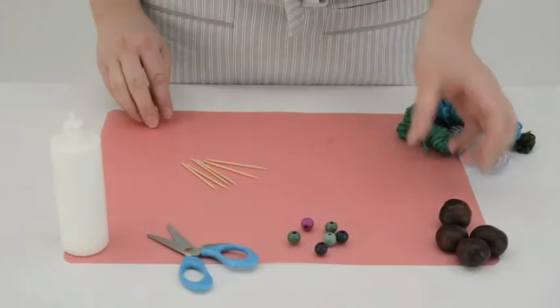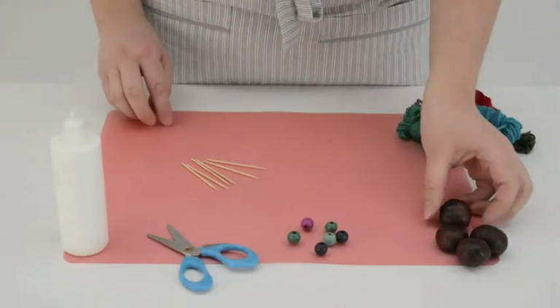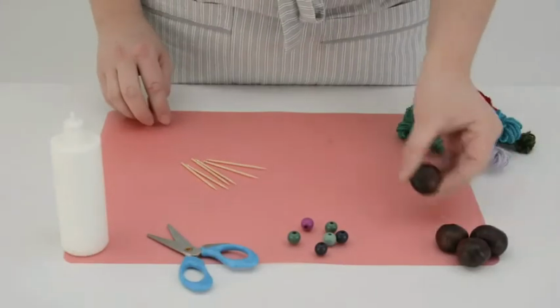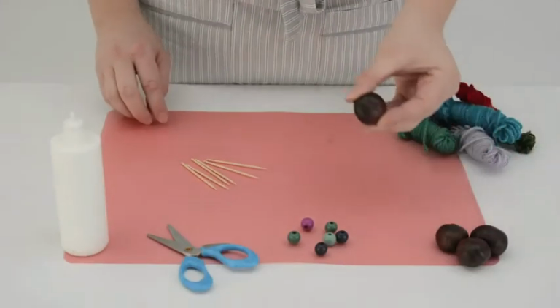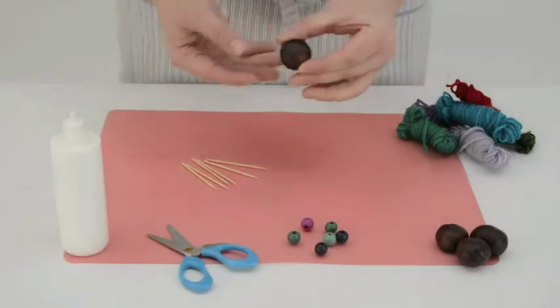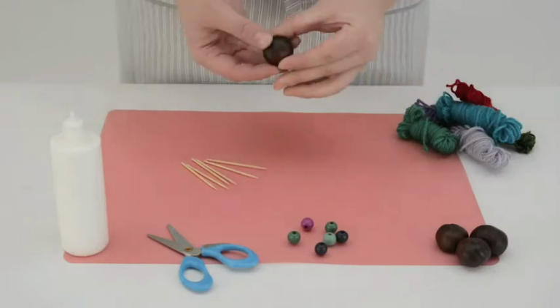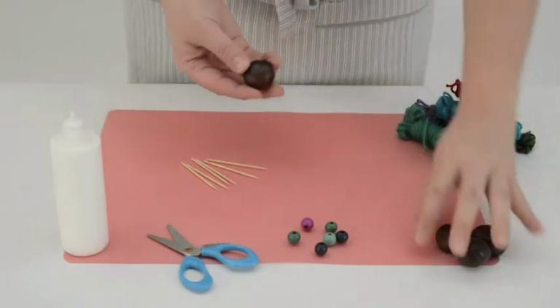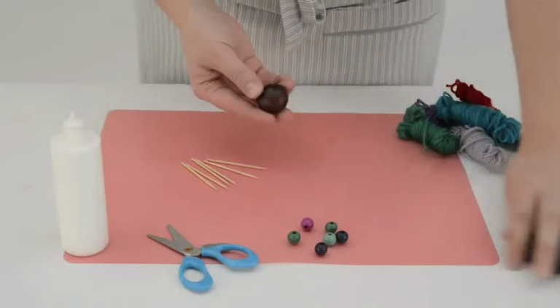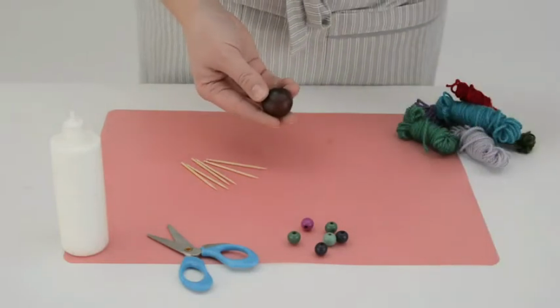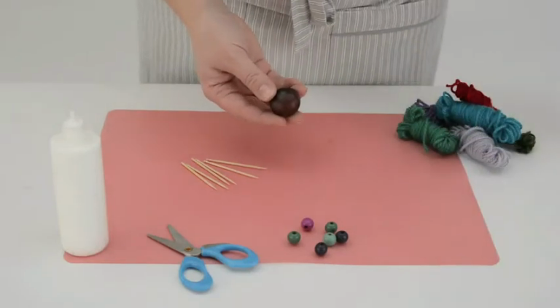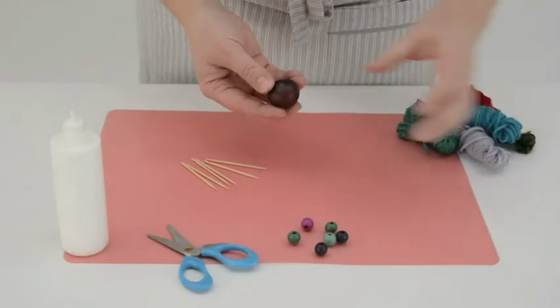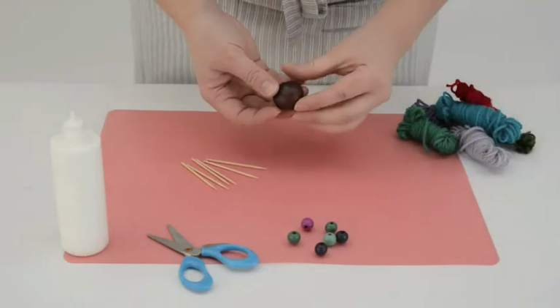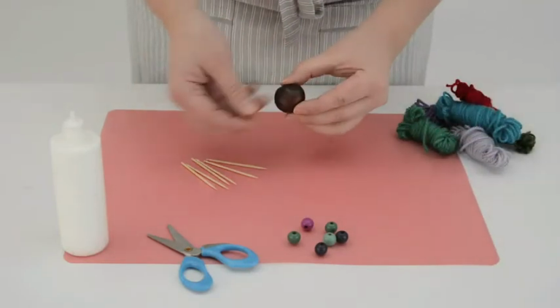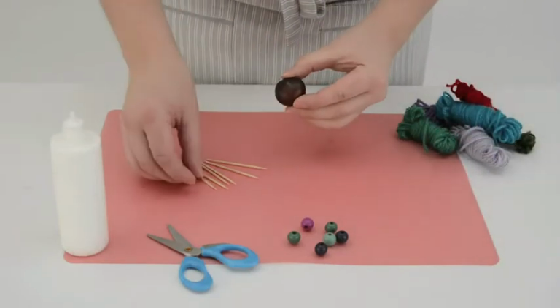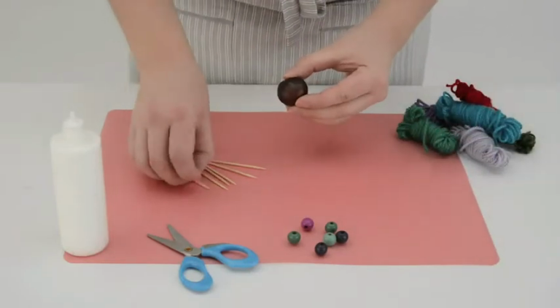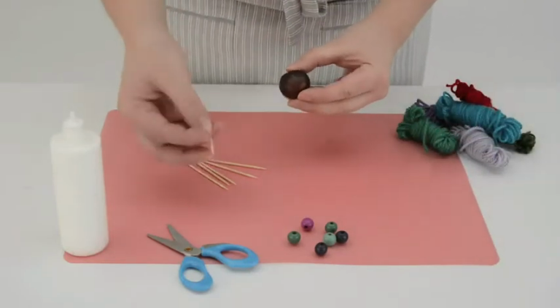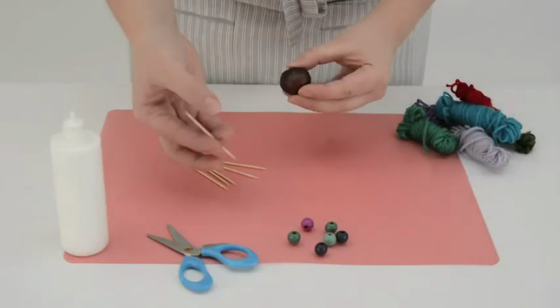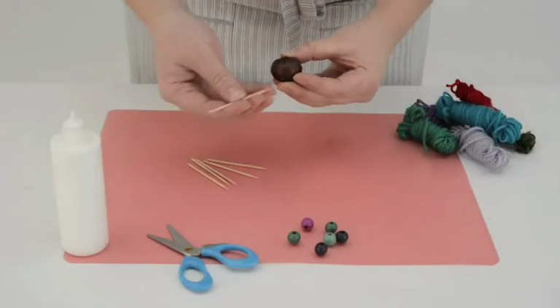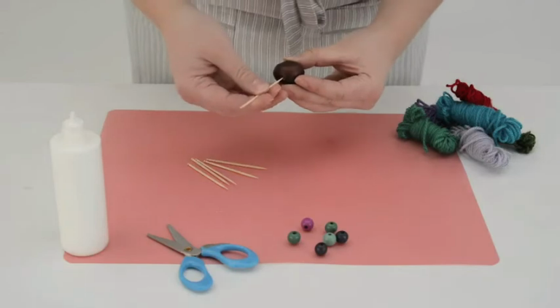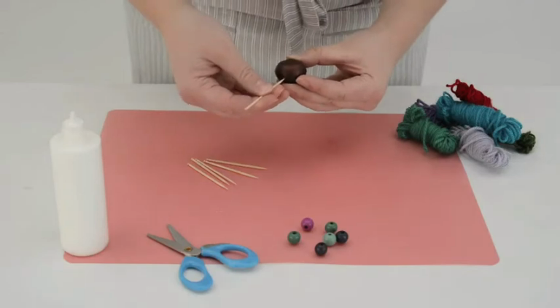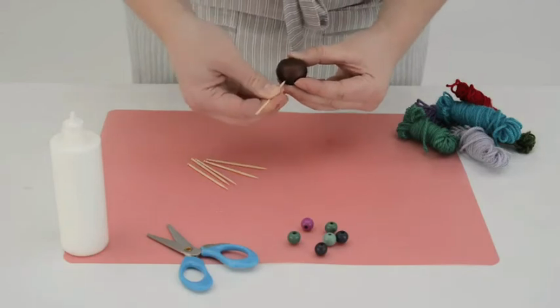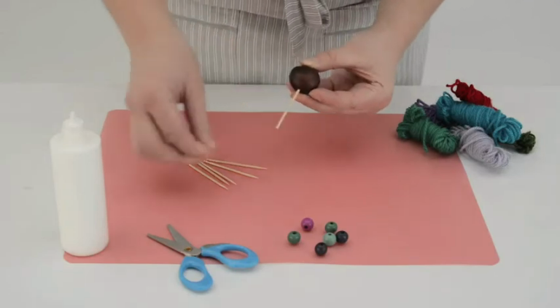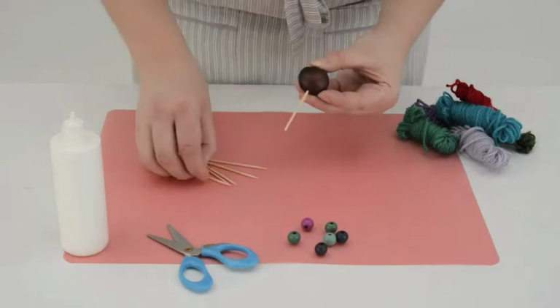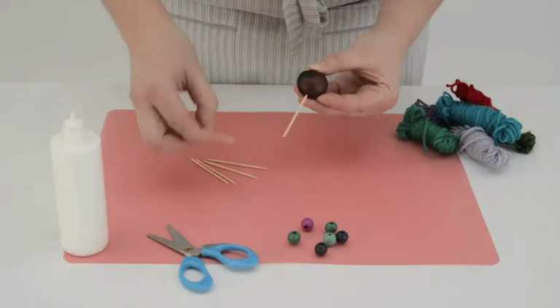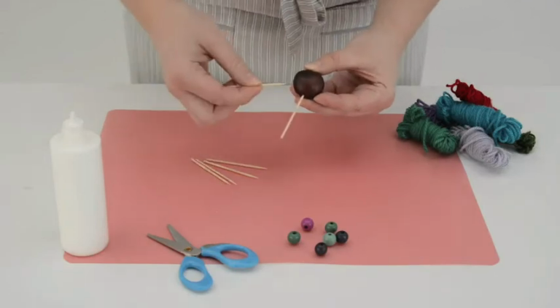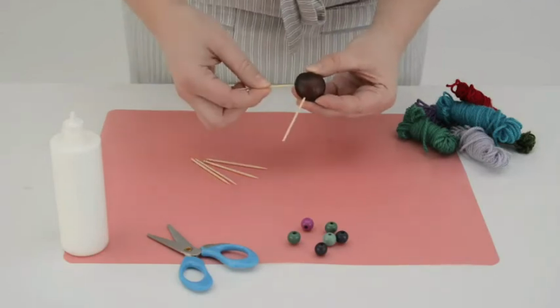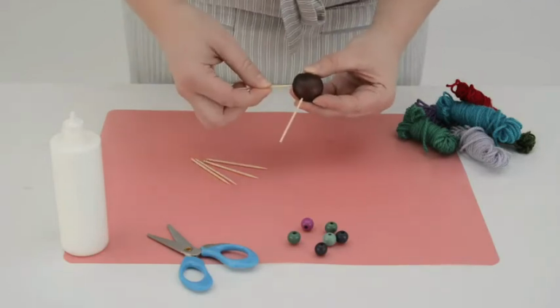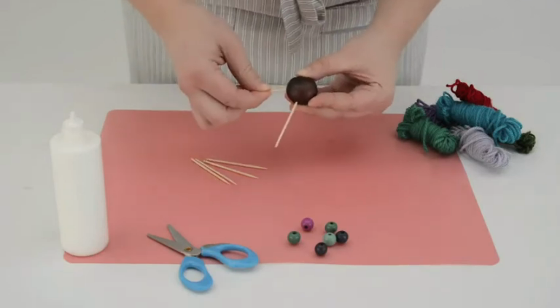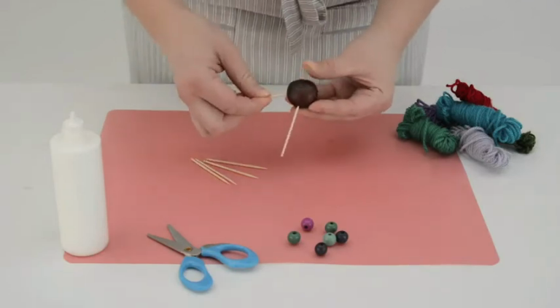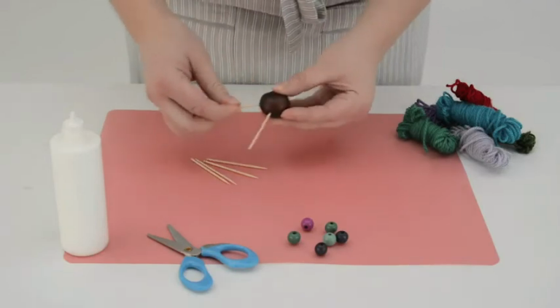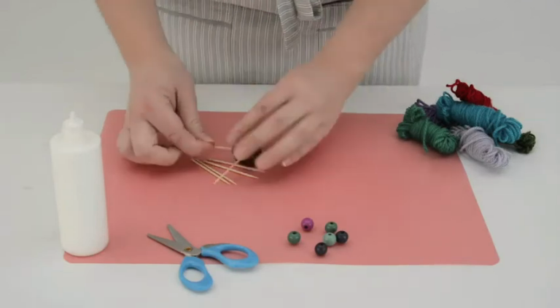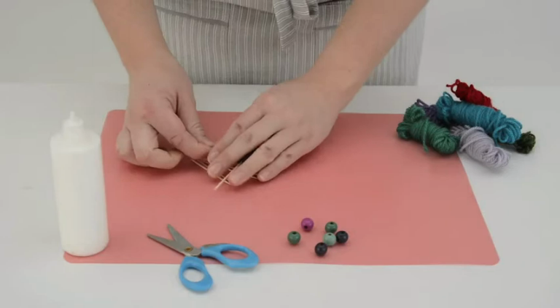First select the softest conker and stick toothpicks into the conker in a star shape.